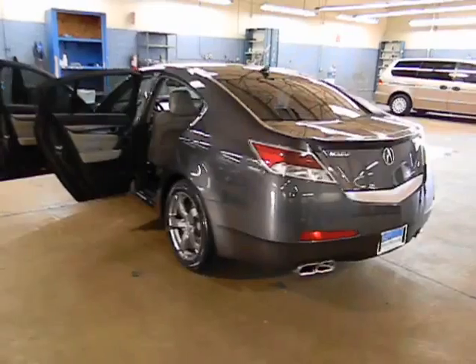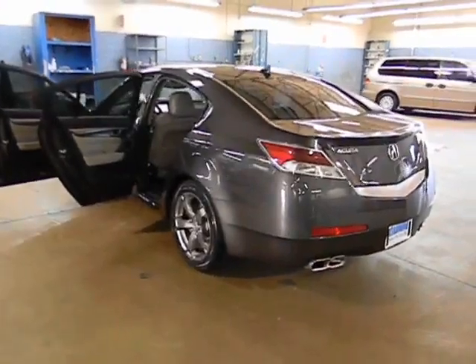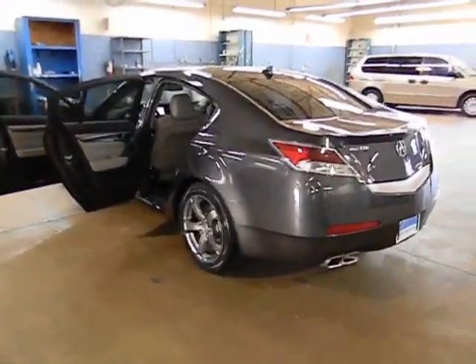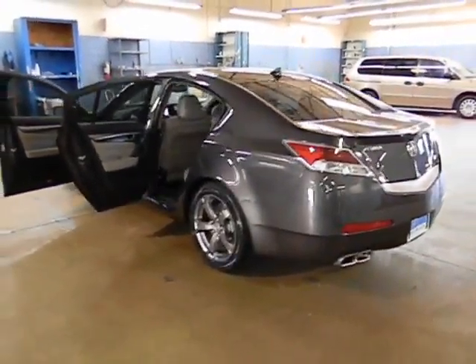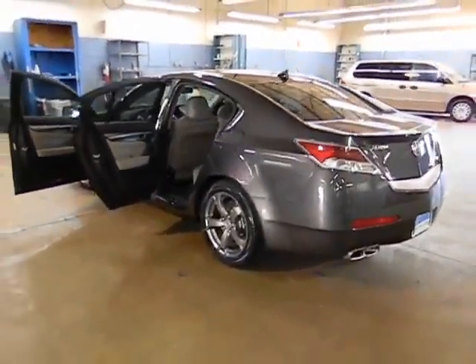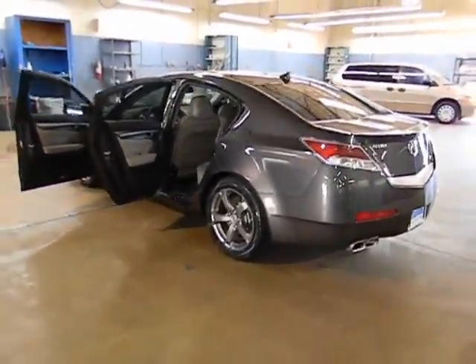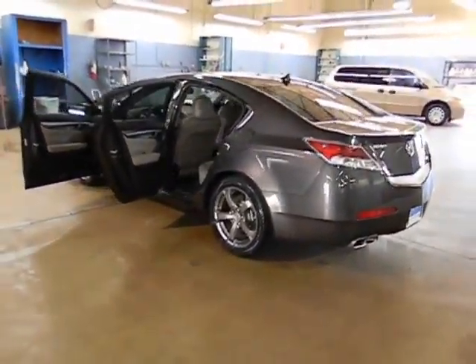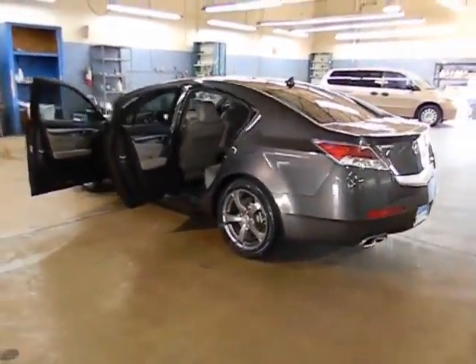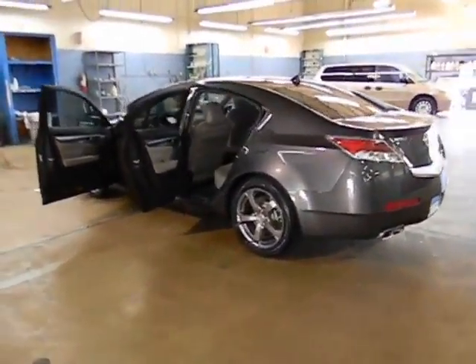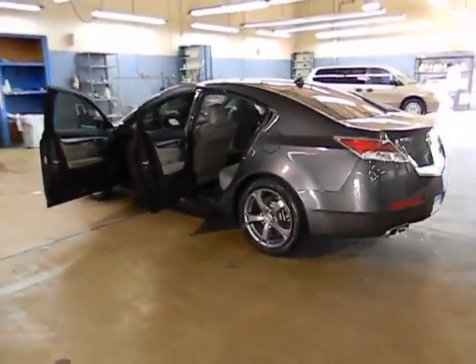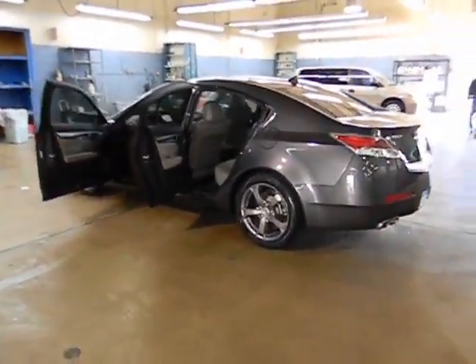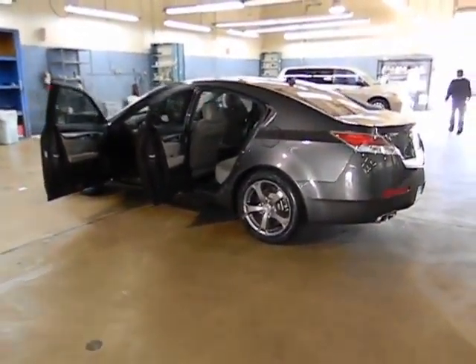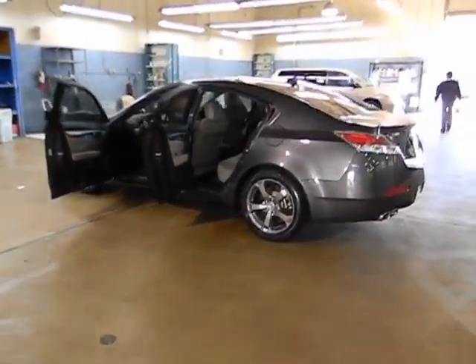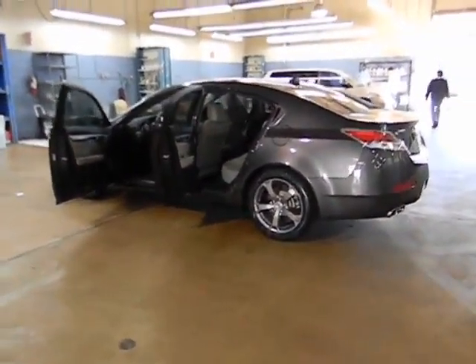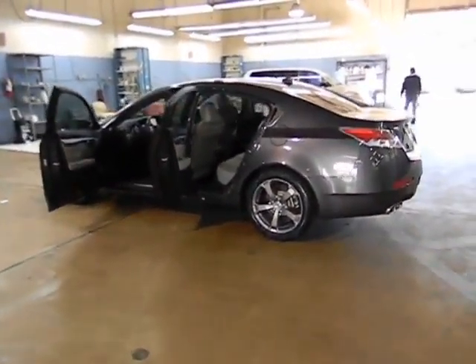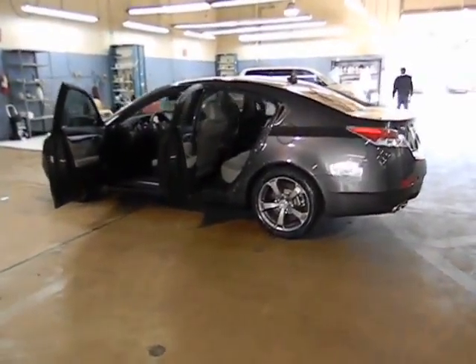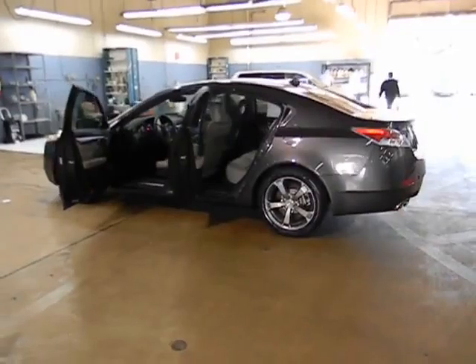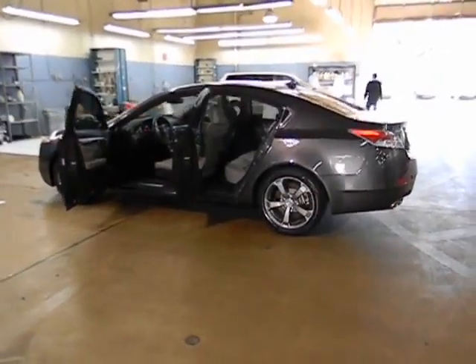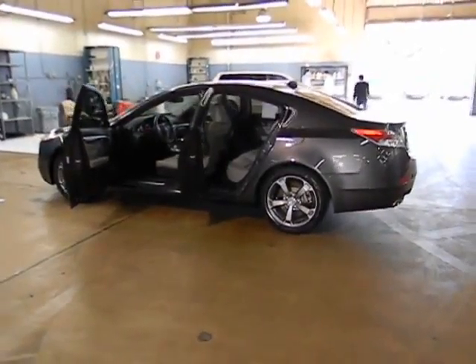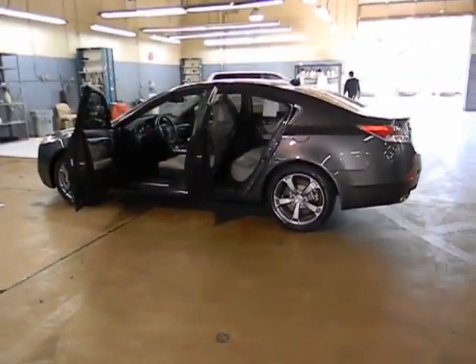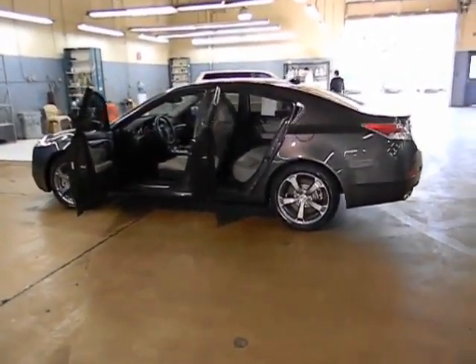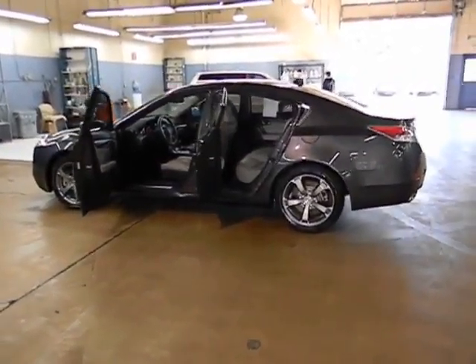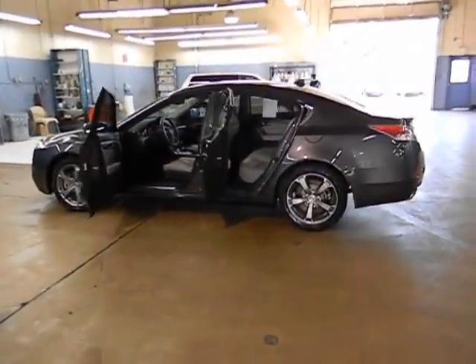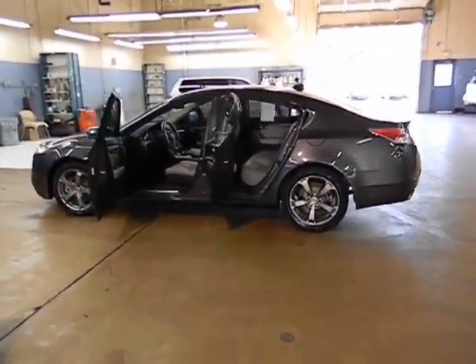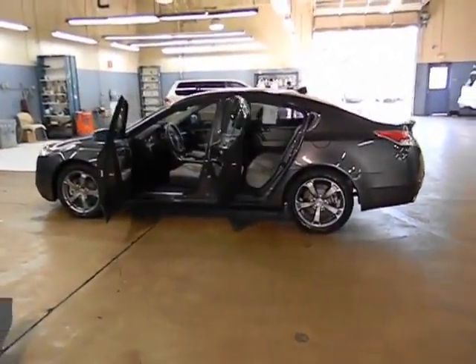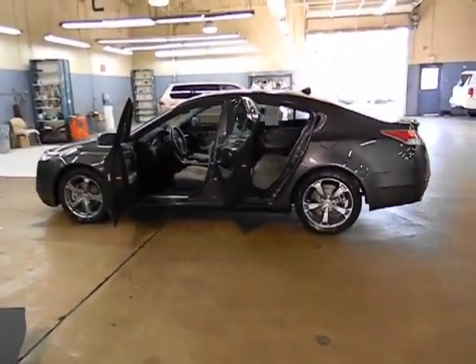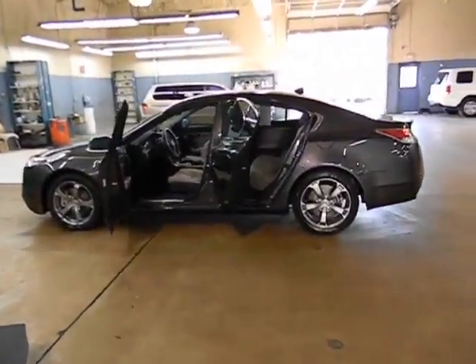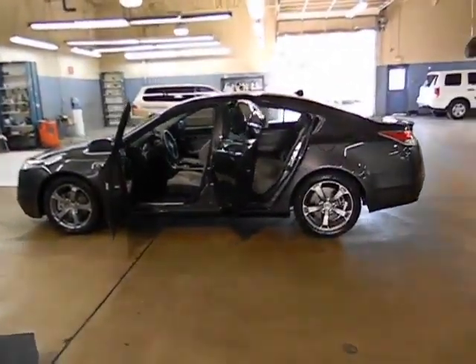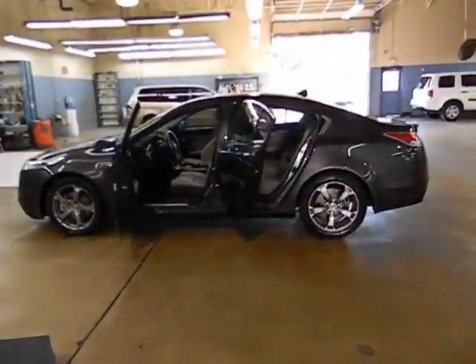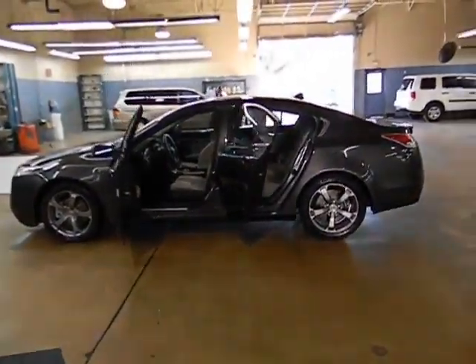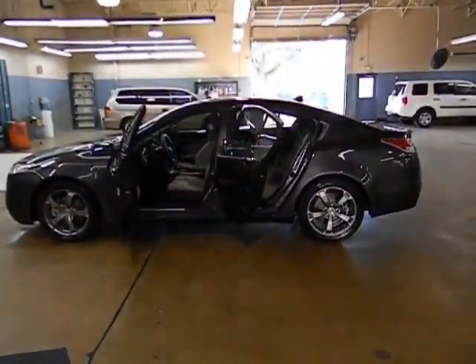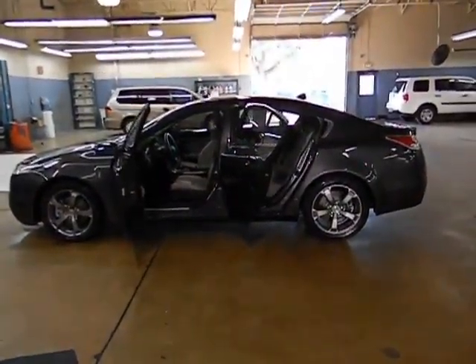Power windows, leather seats, tachometer, heated passenger seat, heads-up display, remote window operation, power heated outside mirrors.